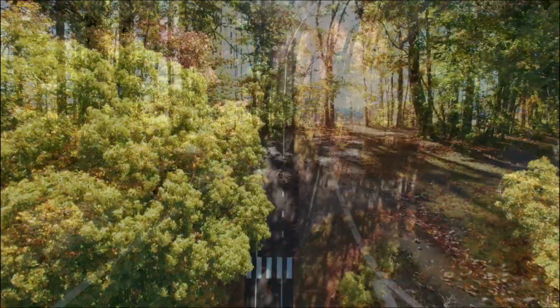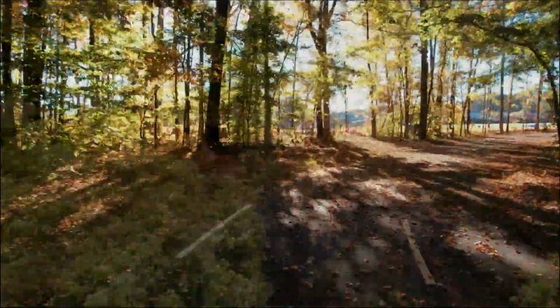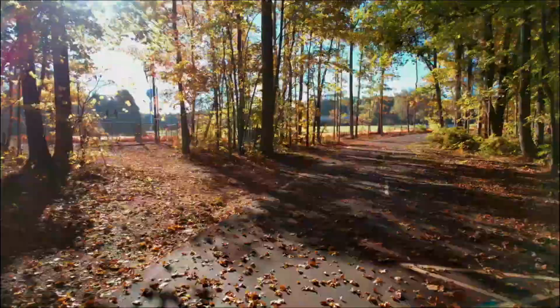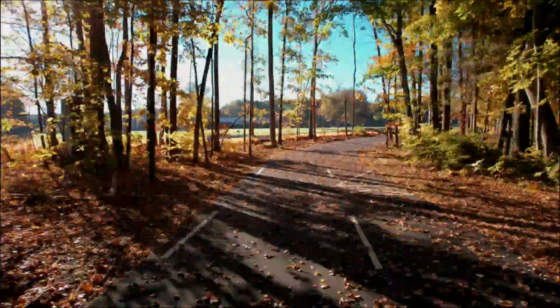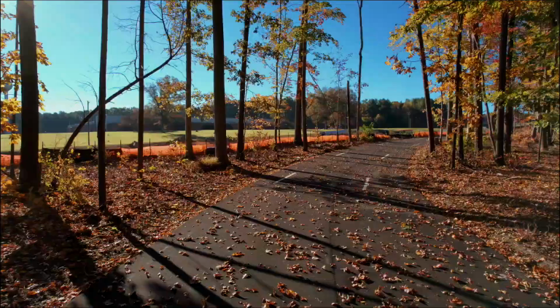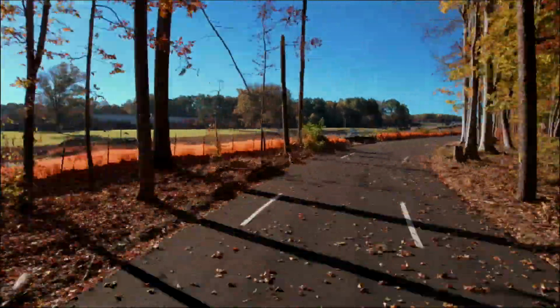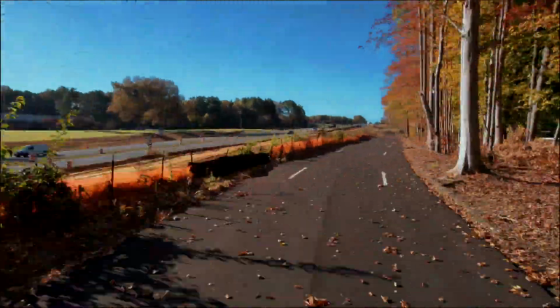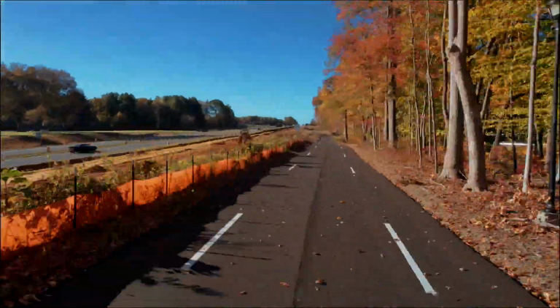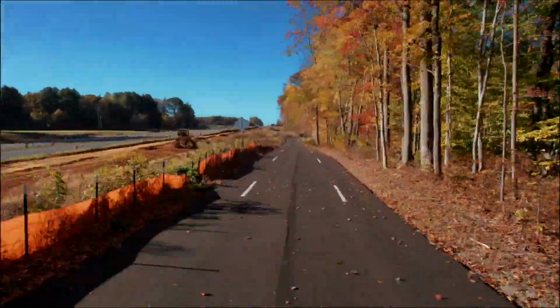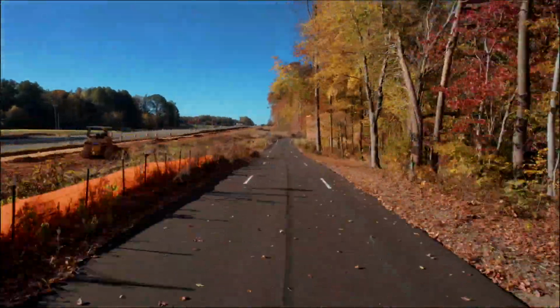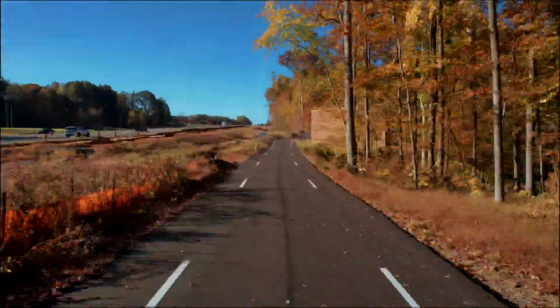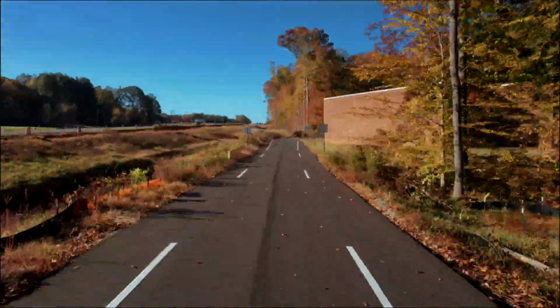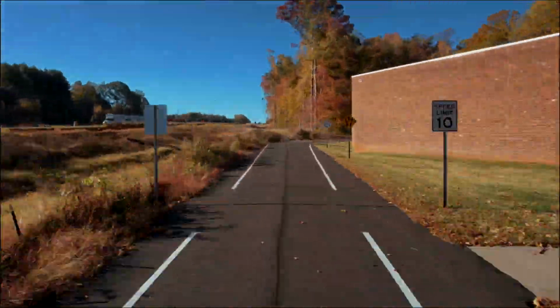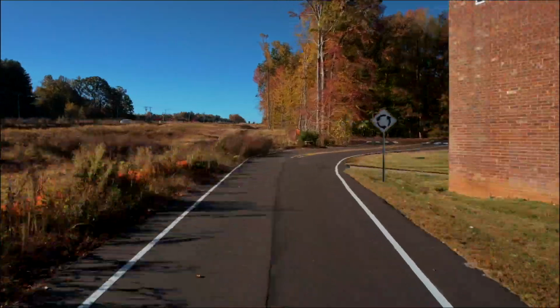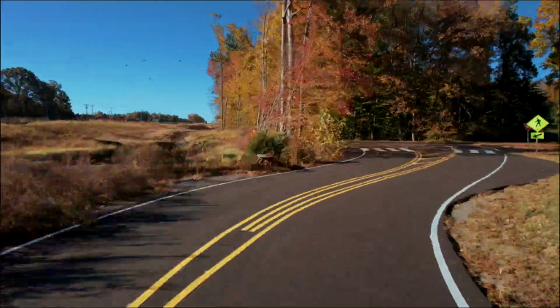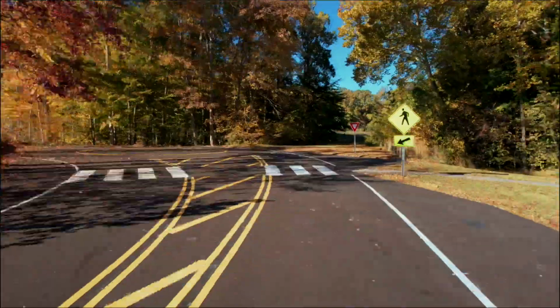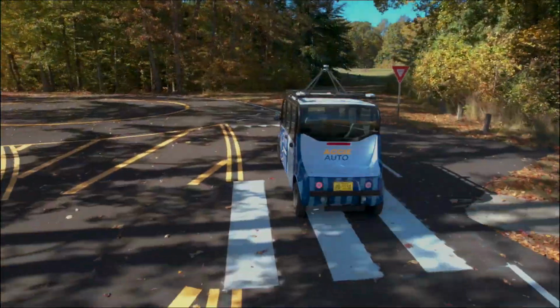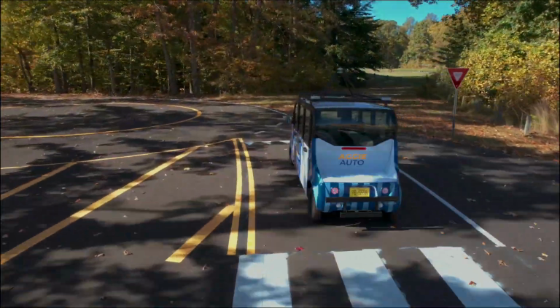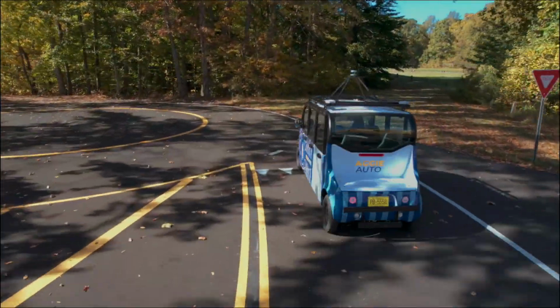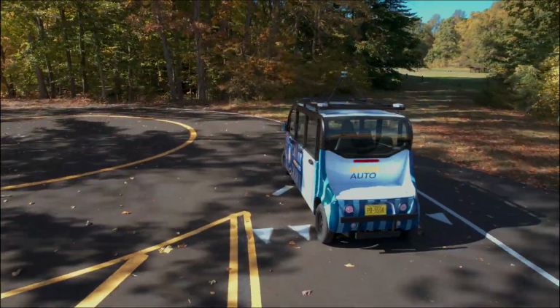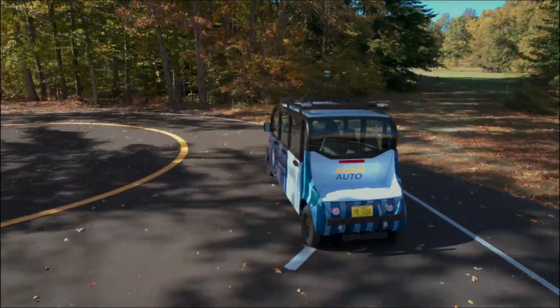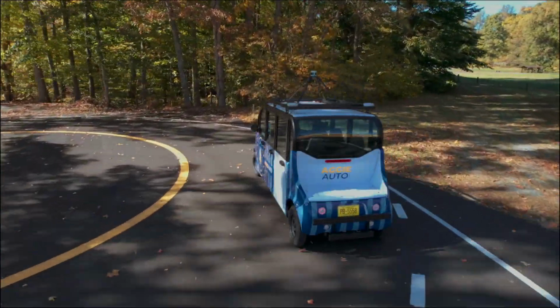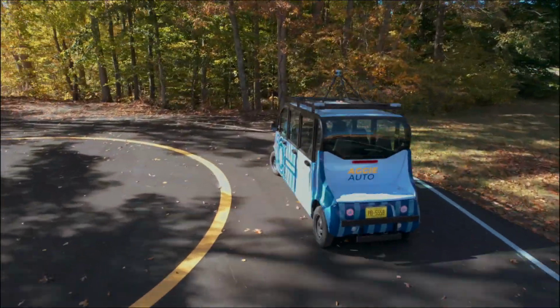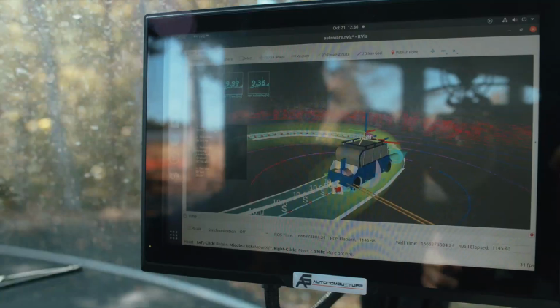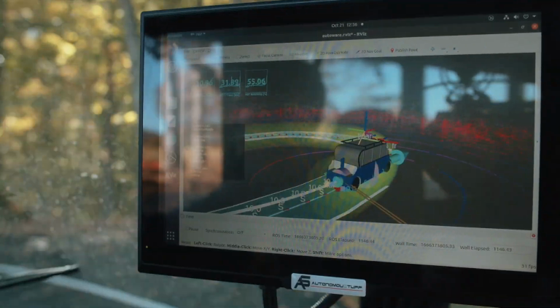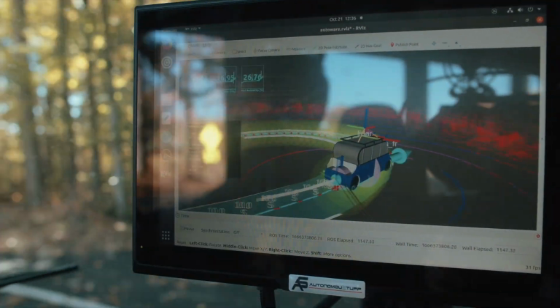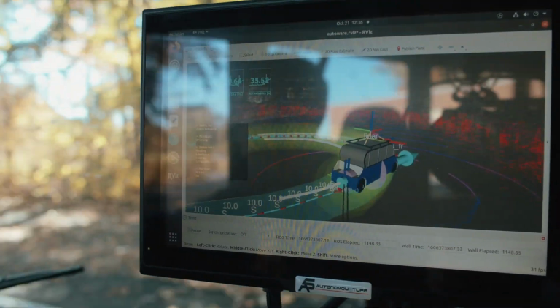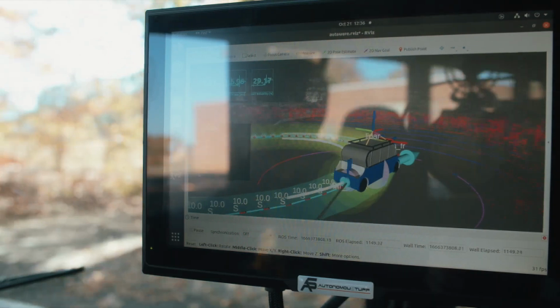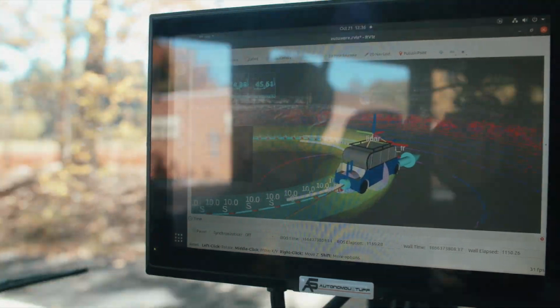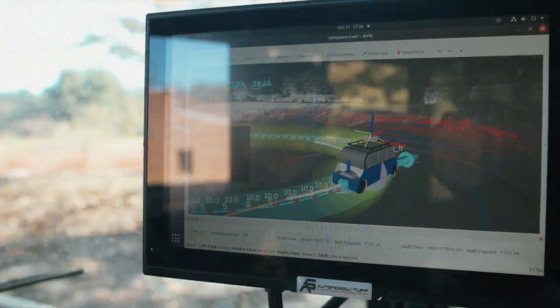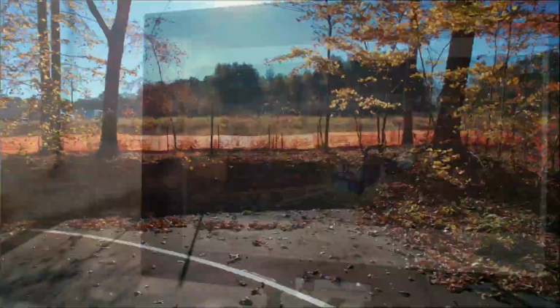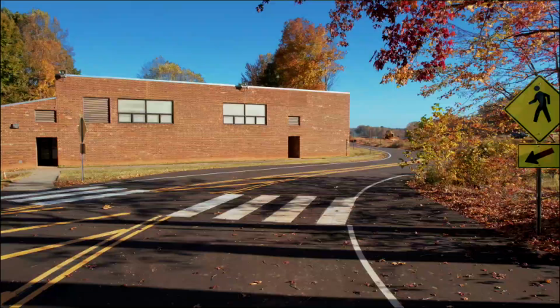Parts of the track have little or no GPS coverage. It's more challenging for an autonomous car to handle such situations than, say, a cityscape with level roads, traffic lights, and predictable 90-degree turns.